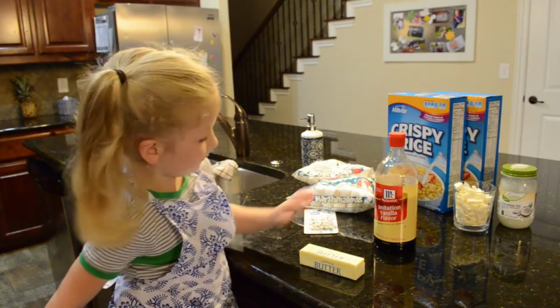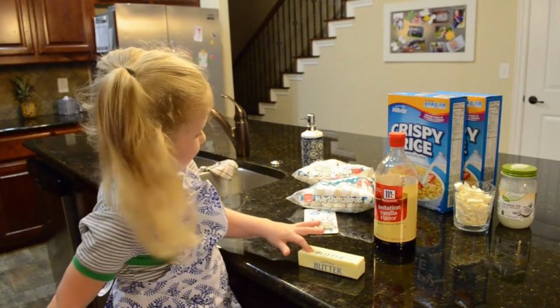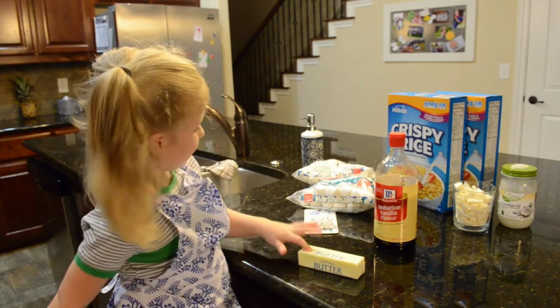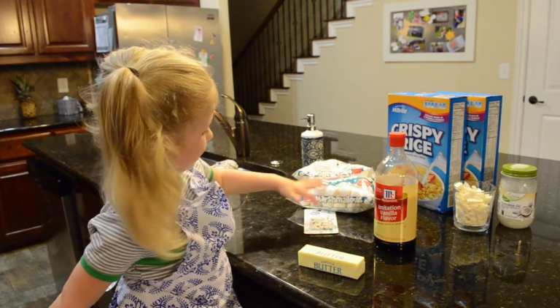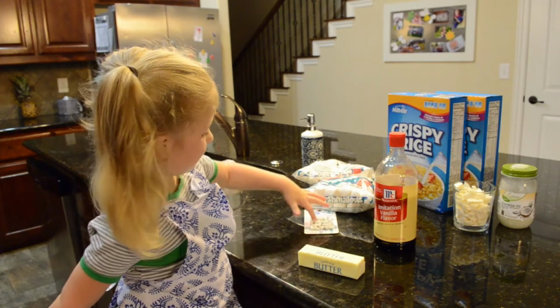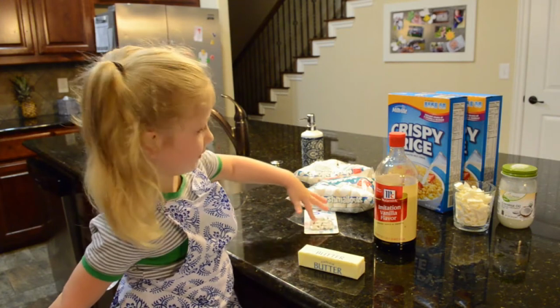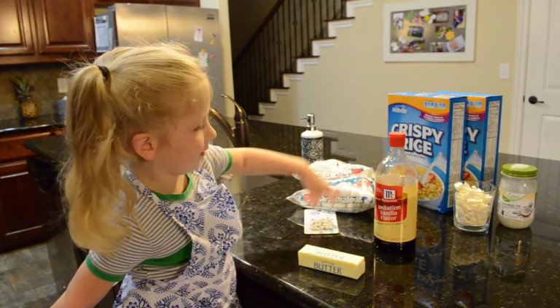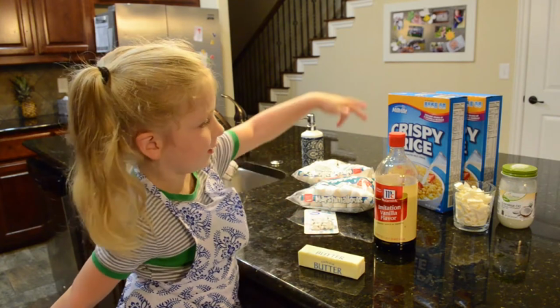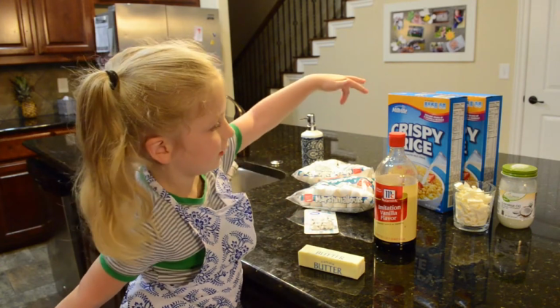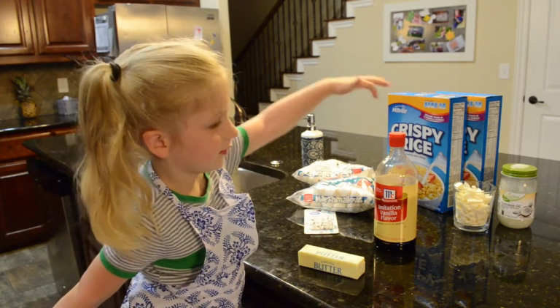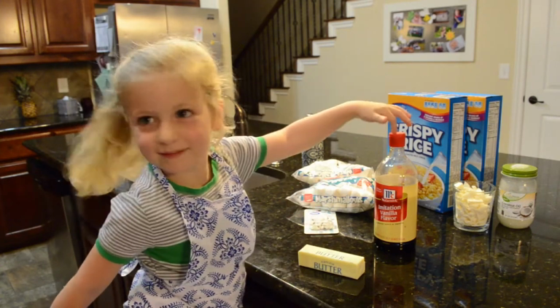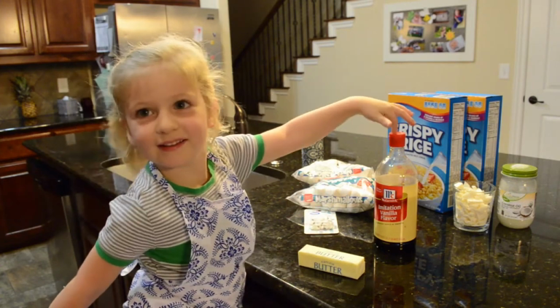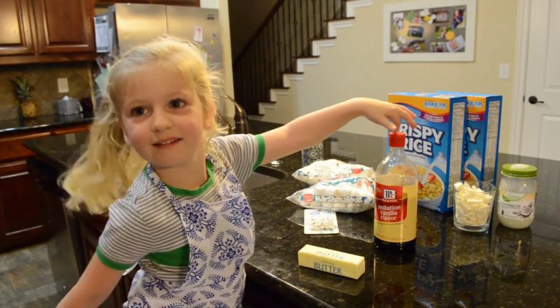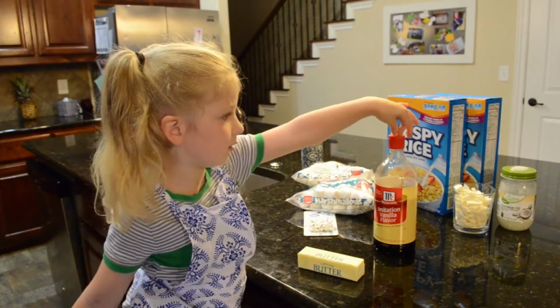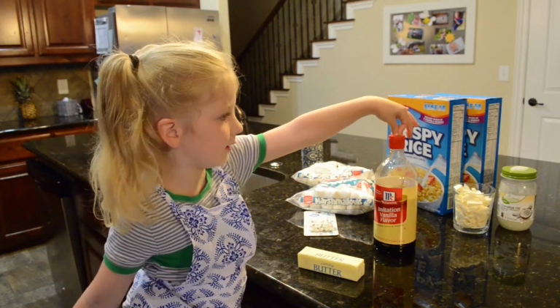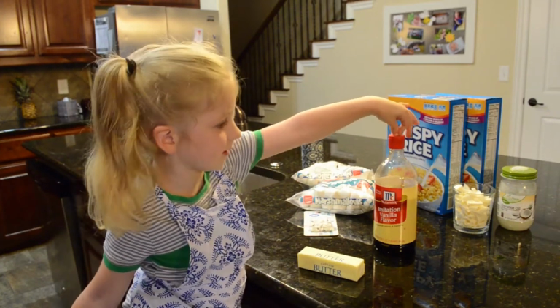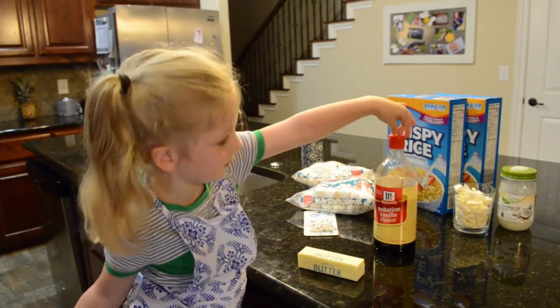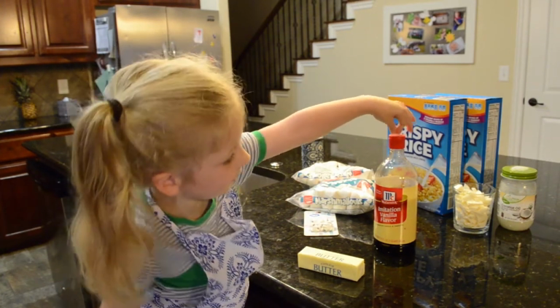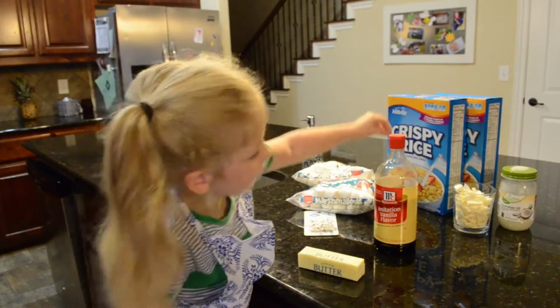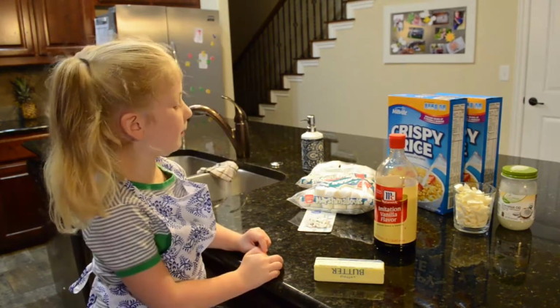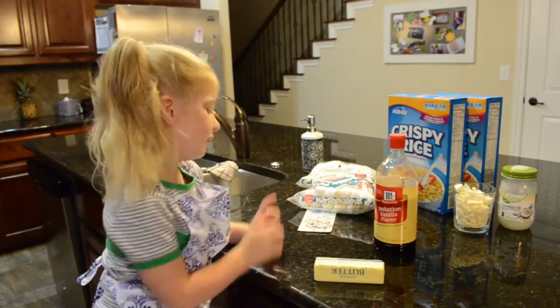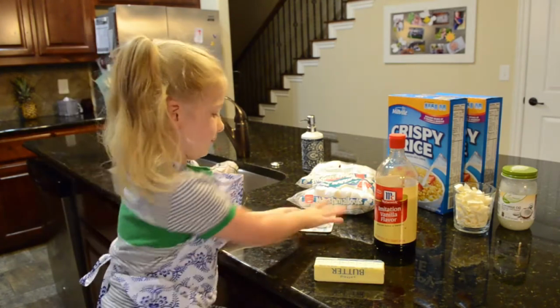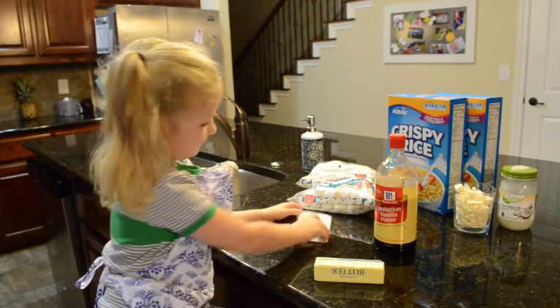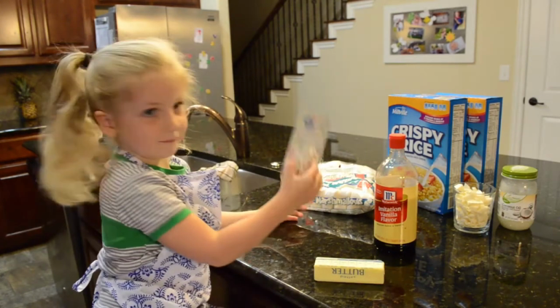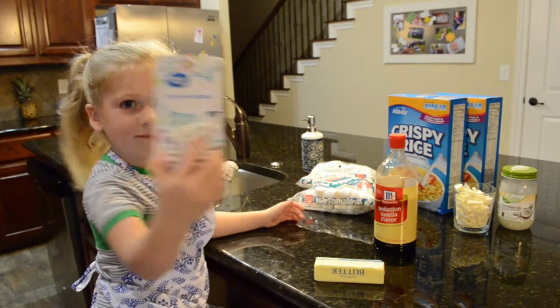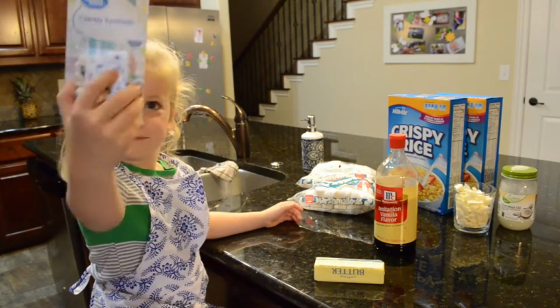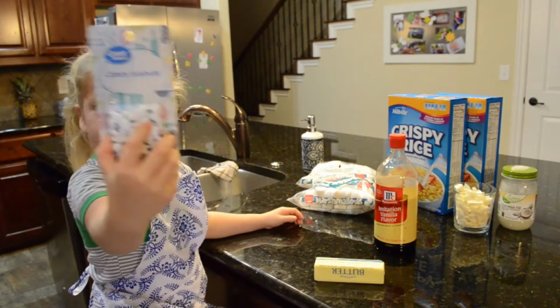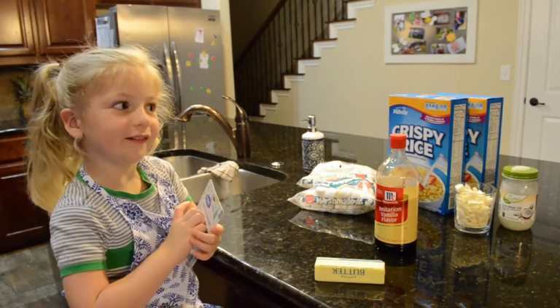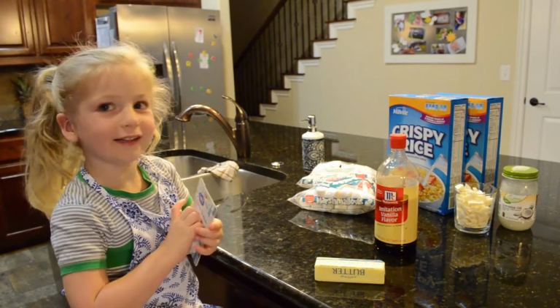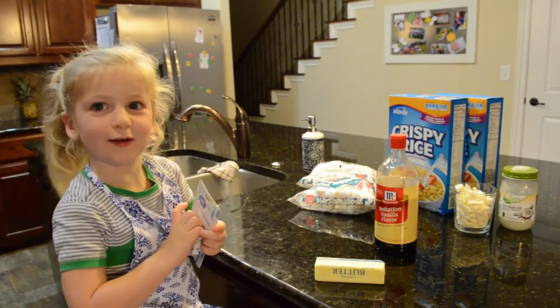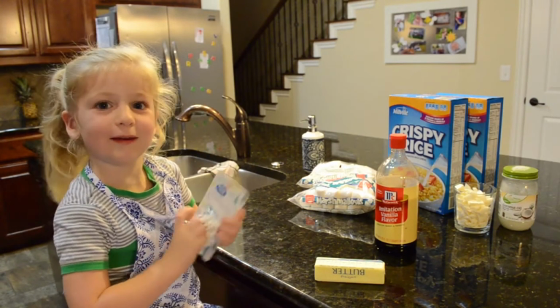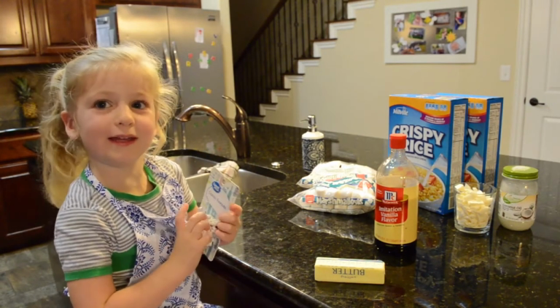Butter. And what is this? And a half of the lemon. Alright, let's go get bacon.